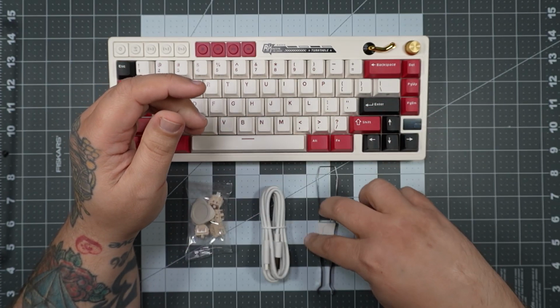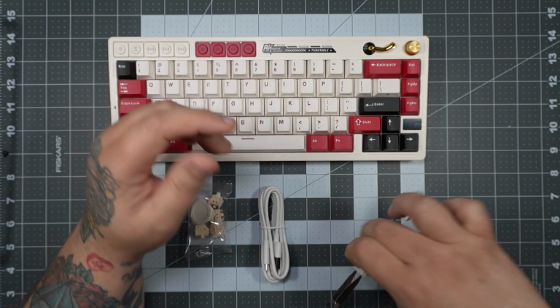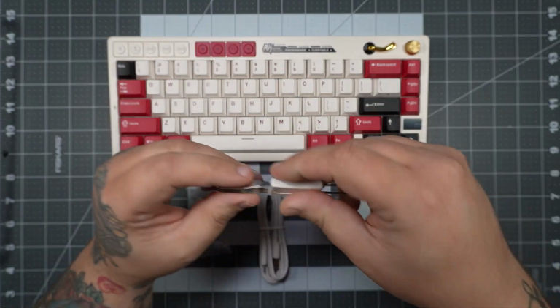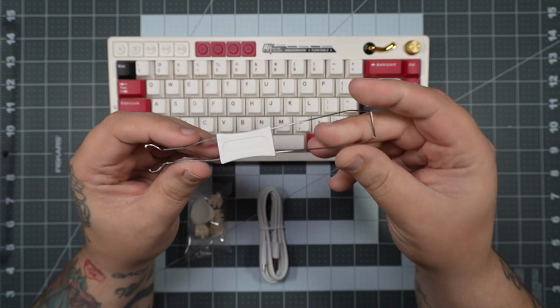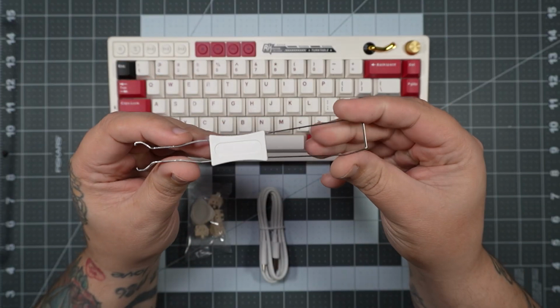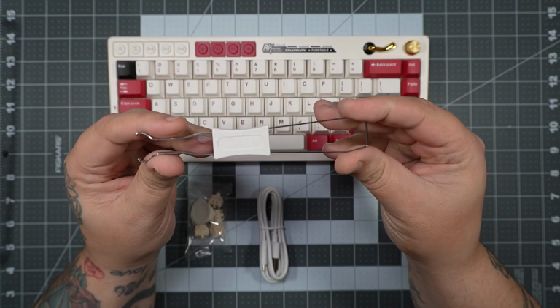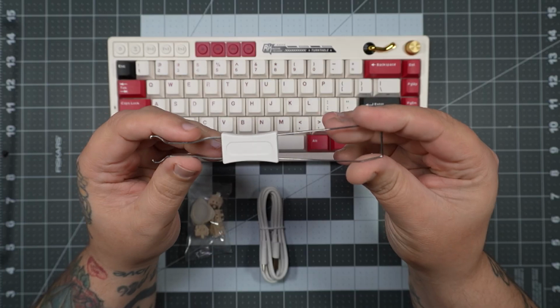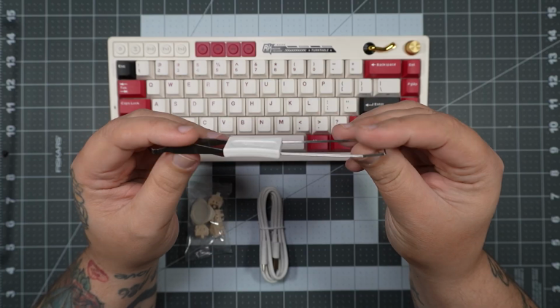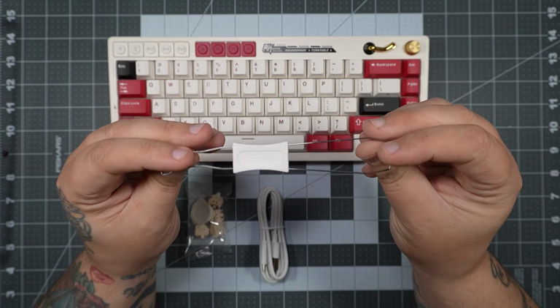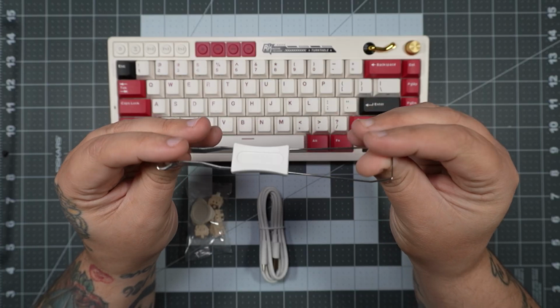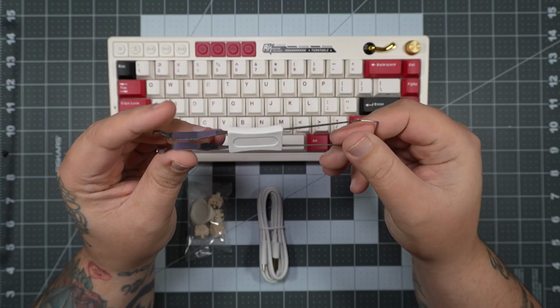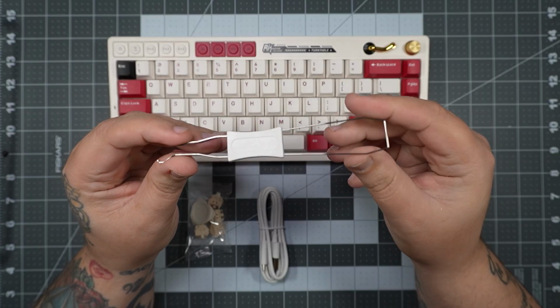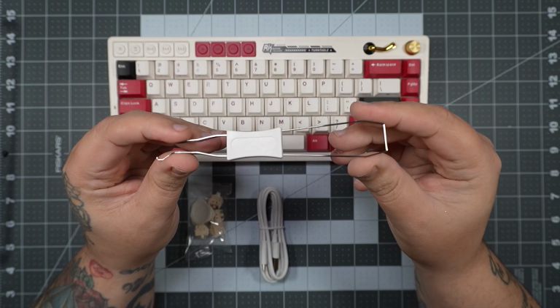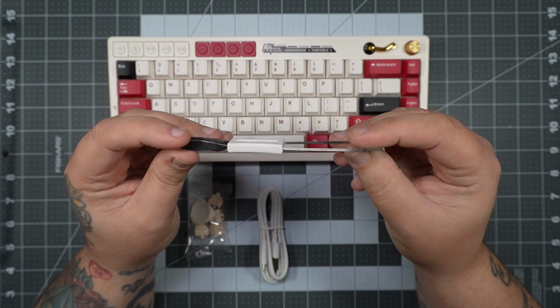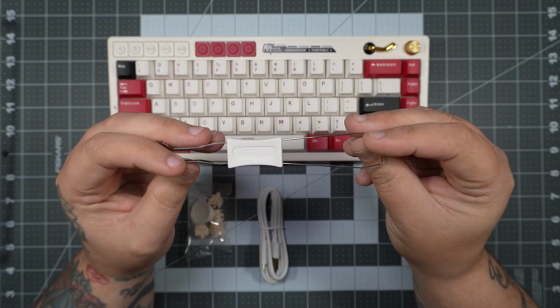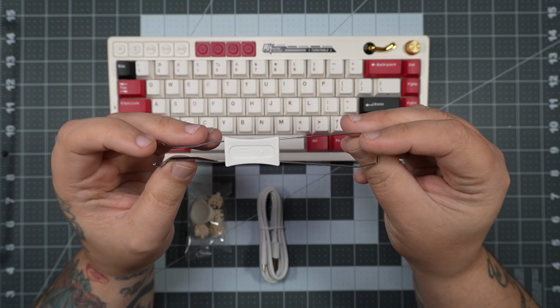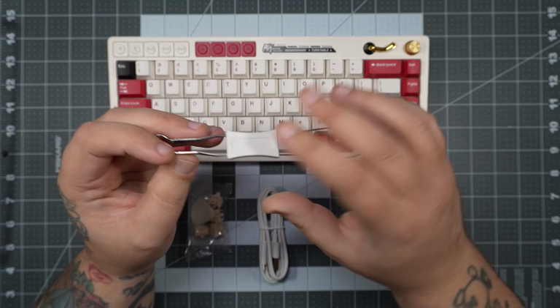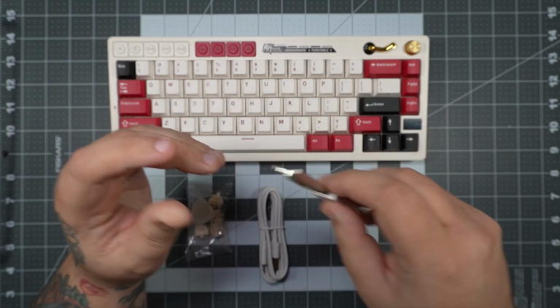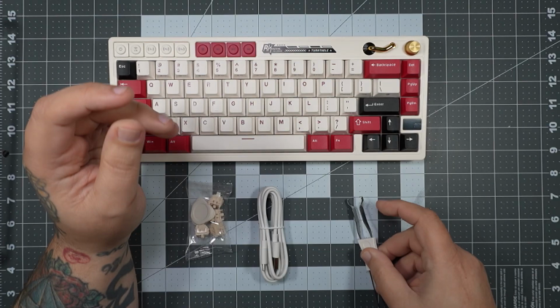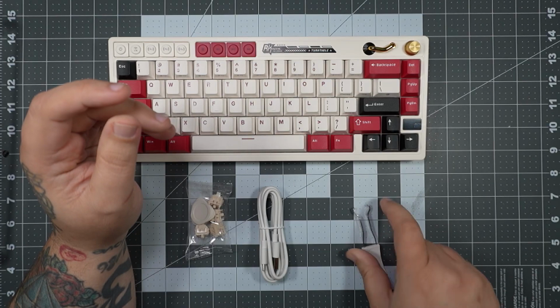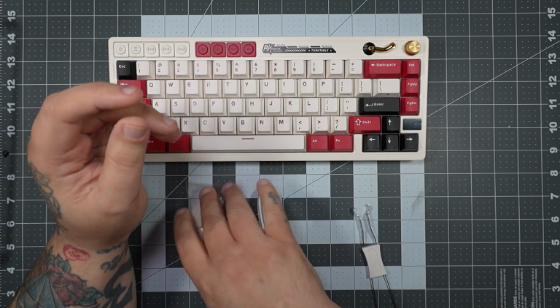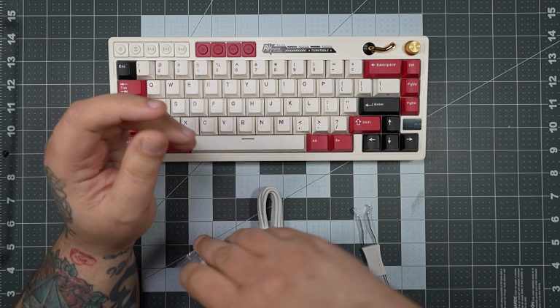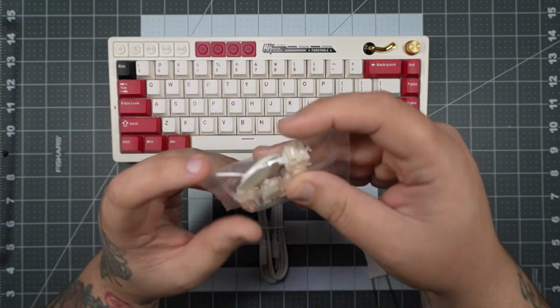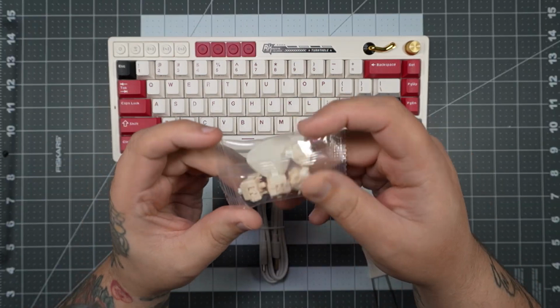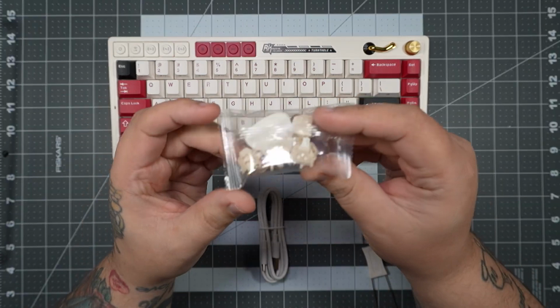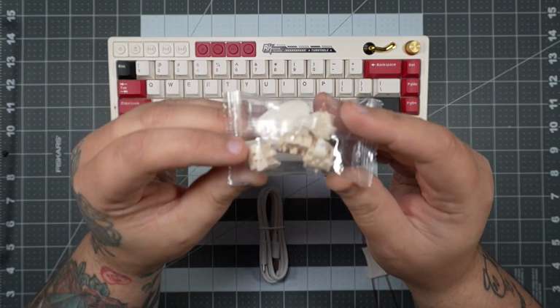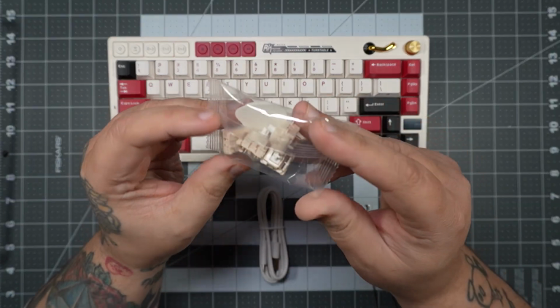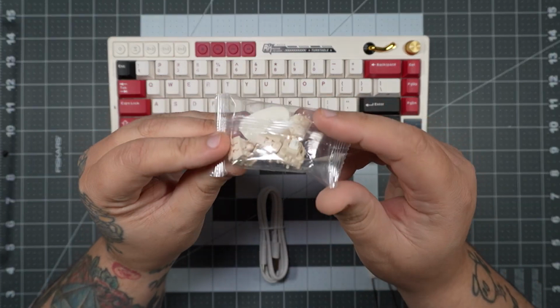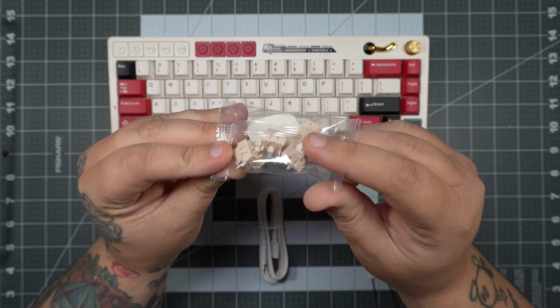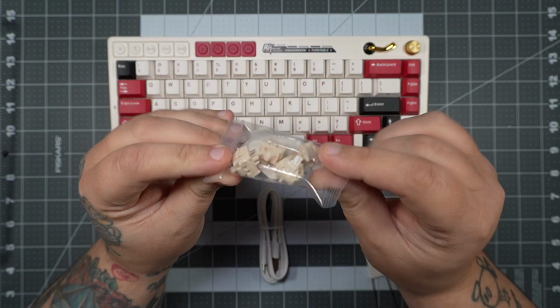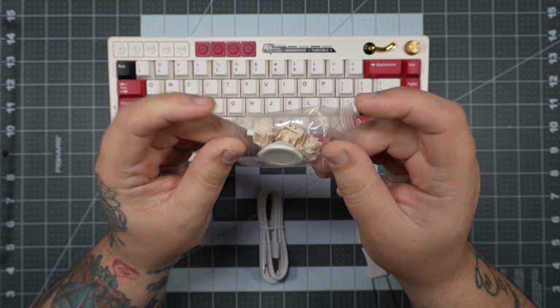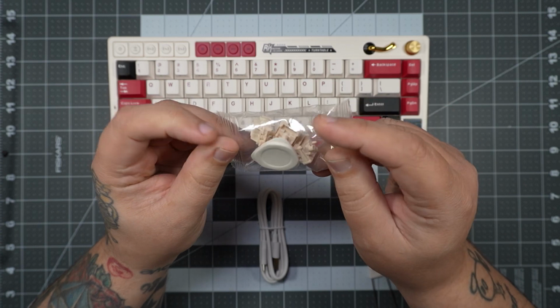Next up is your keycap and switch puller. This is needed because you can change out the keycaps — it is a mechanical keyboard and it is hot-swappable, so you can pull out your switches. Lastly, you have a bag of extra four cream switches, as well as a pry tool.